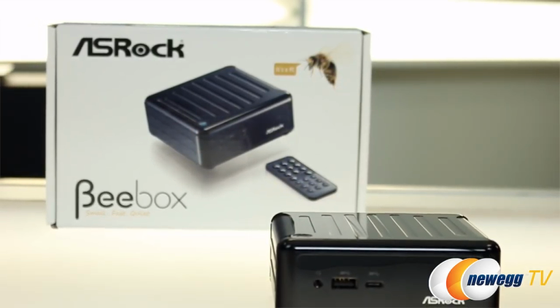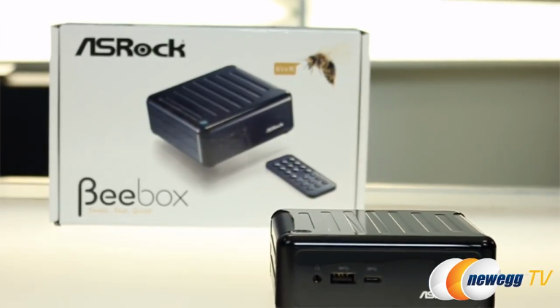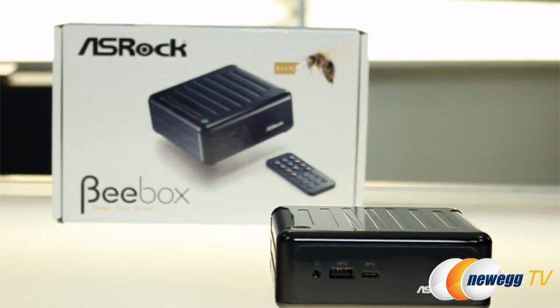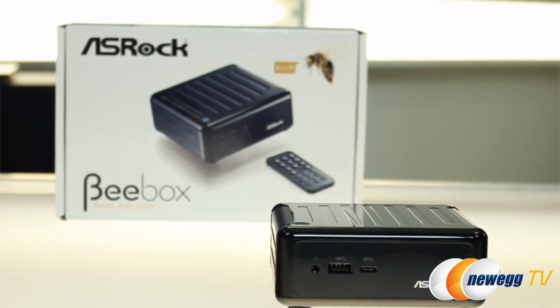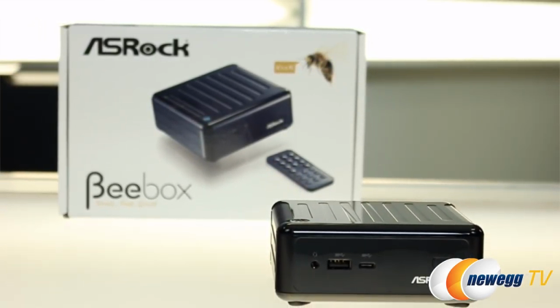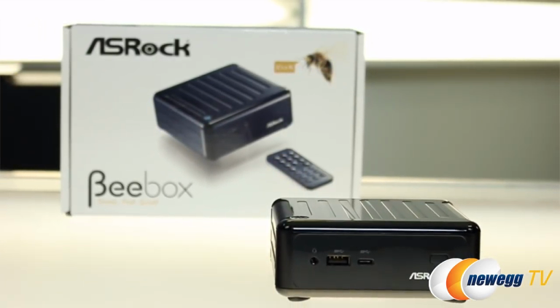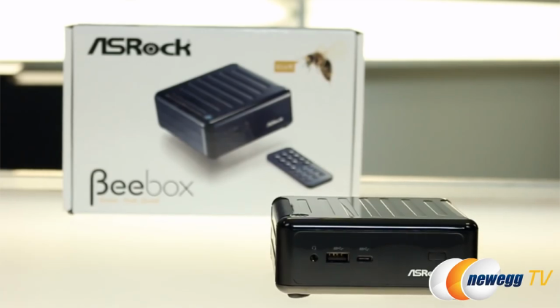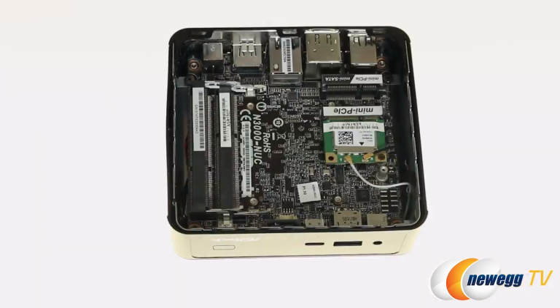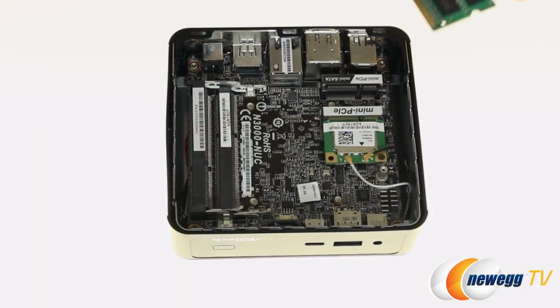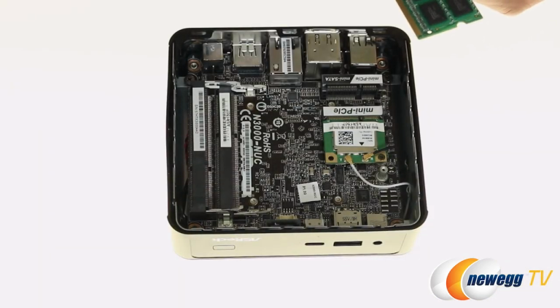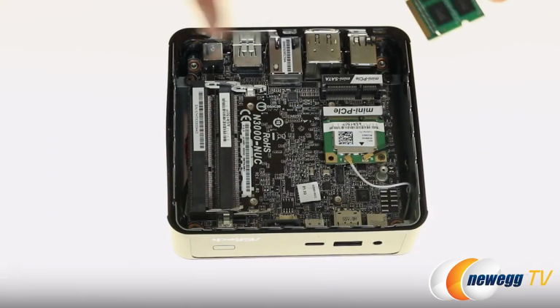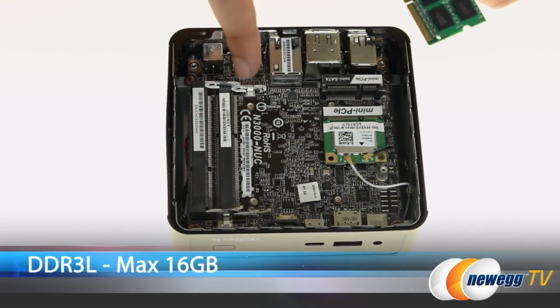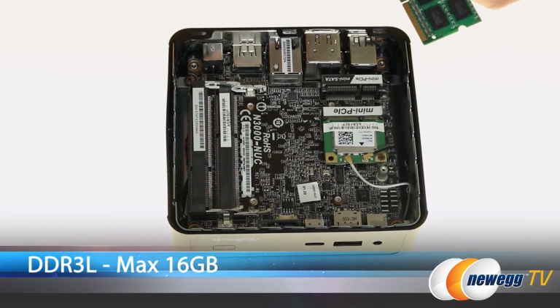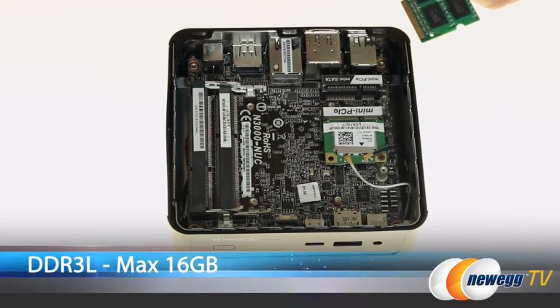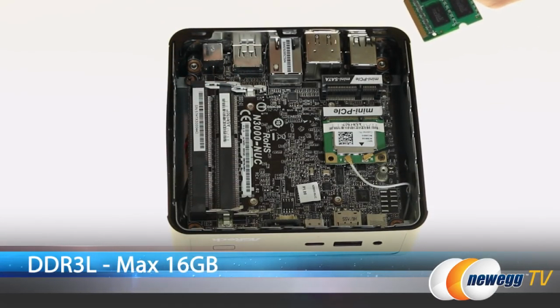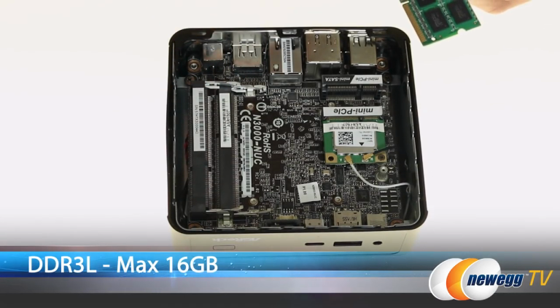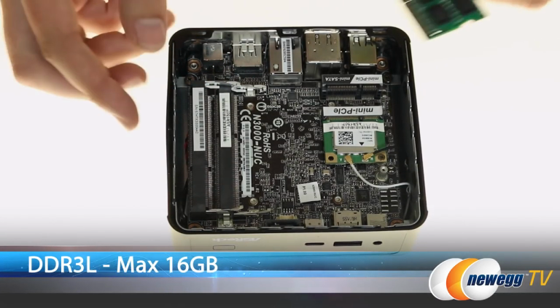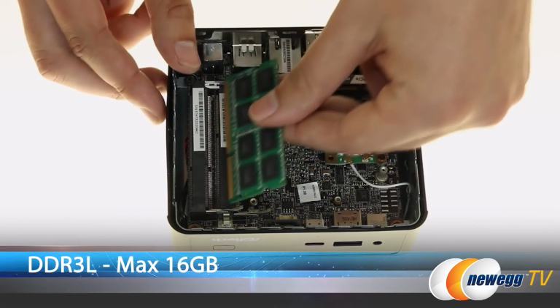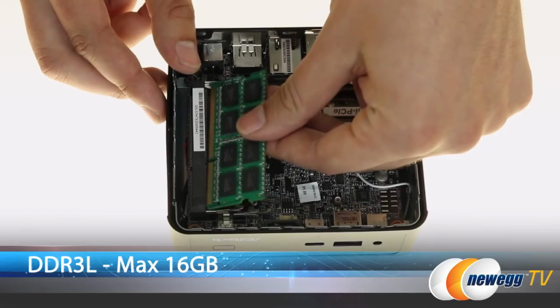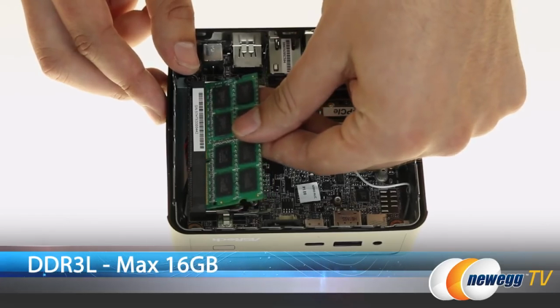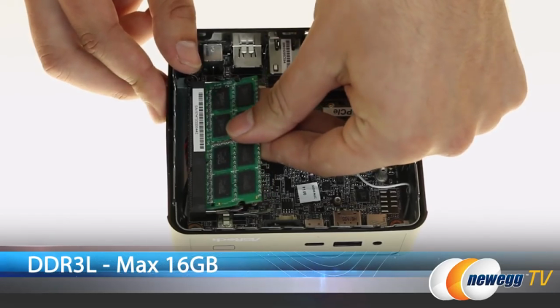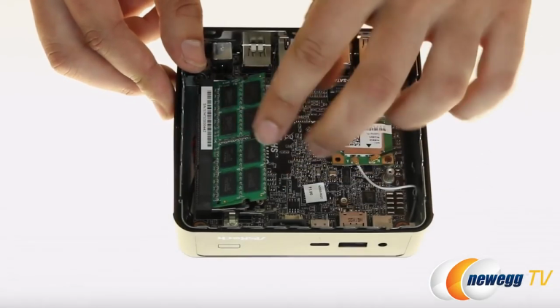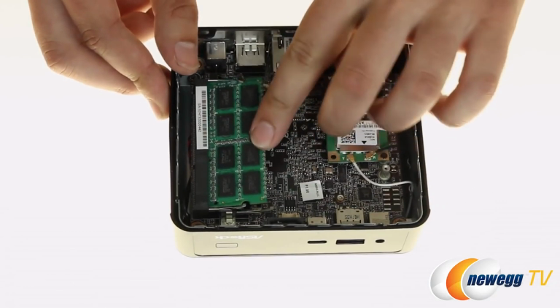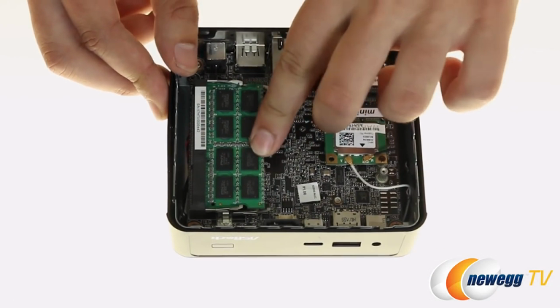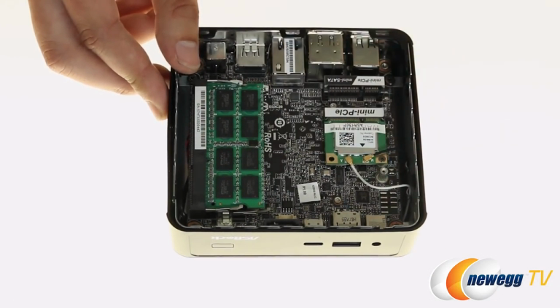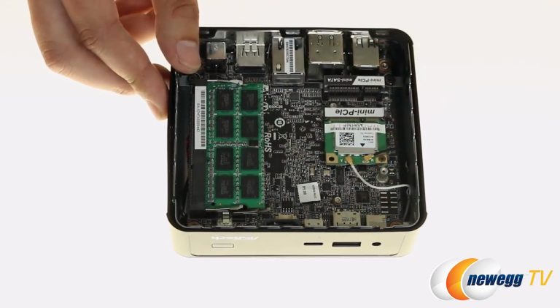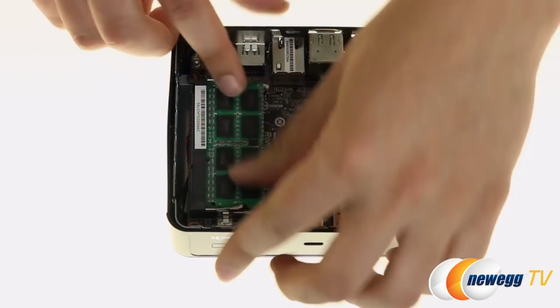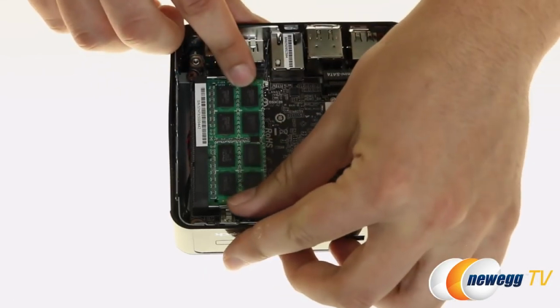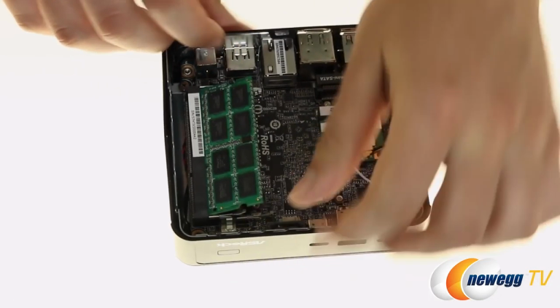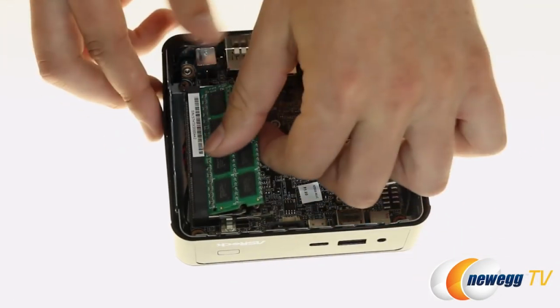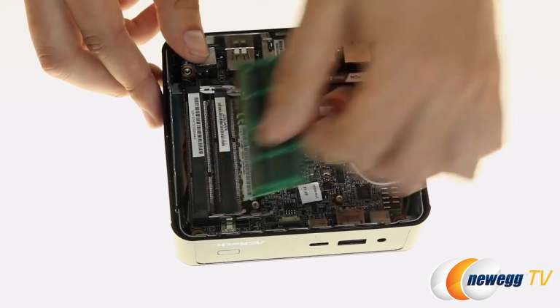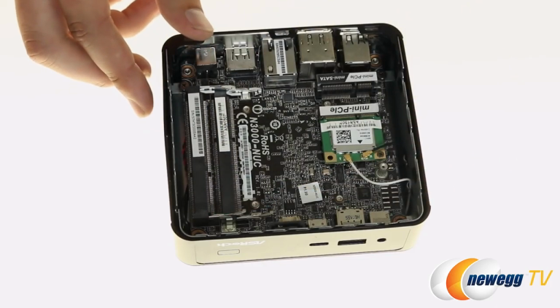On this bare bones unit, I'm going to show you how to install the RAM. You're going to take your RAM and put it into one of the two dual-channel DDR3 slots. Slot it in and push it down — and it's also really easy to take it right back out.